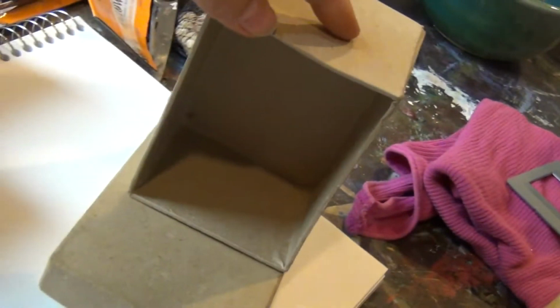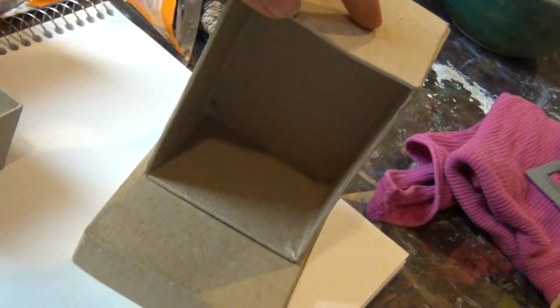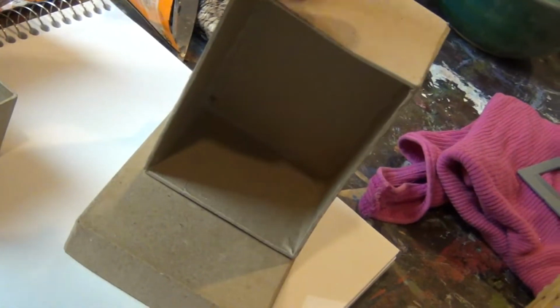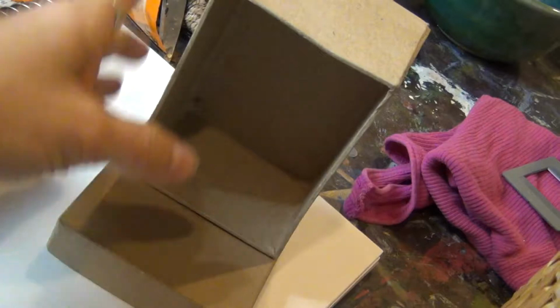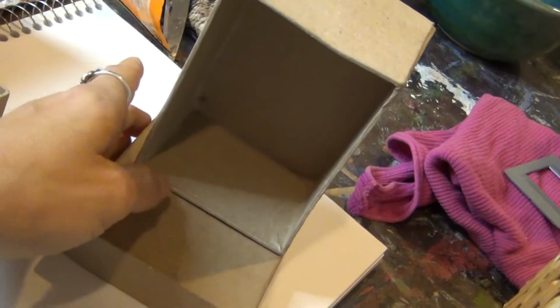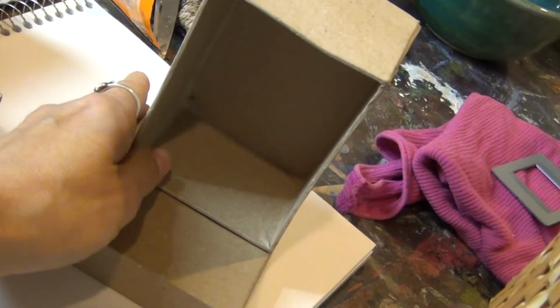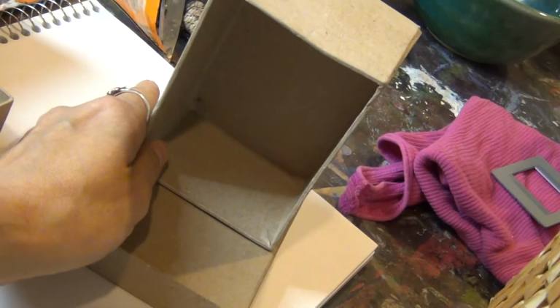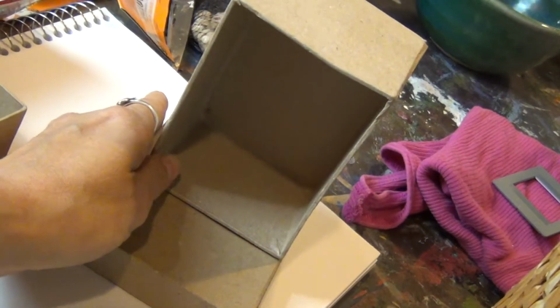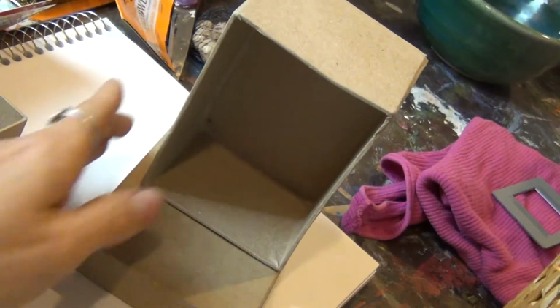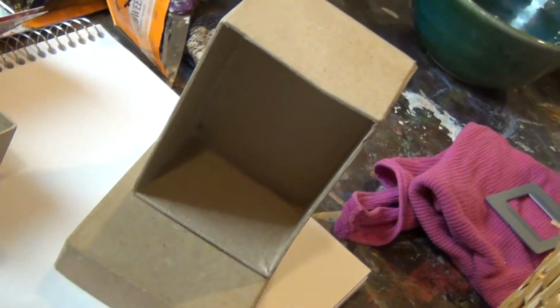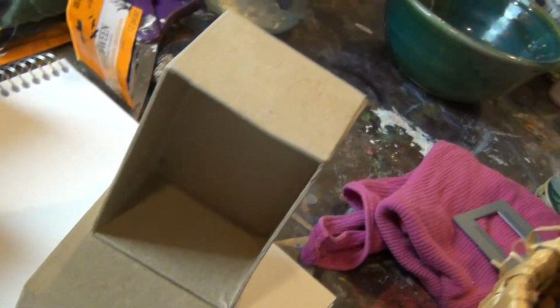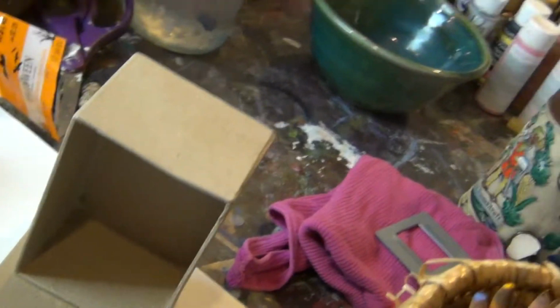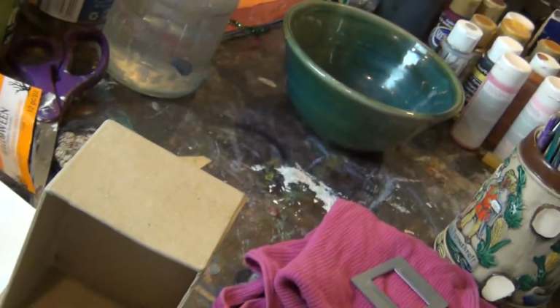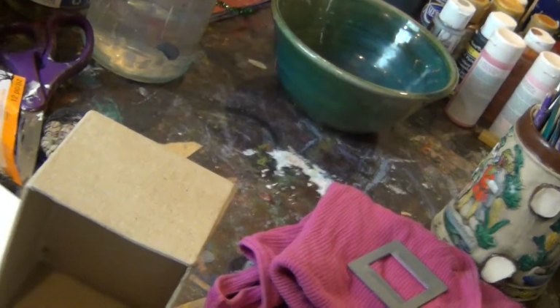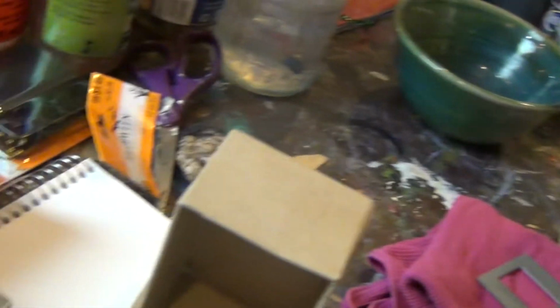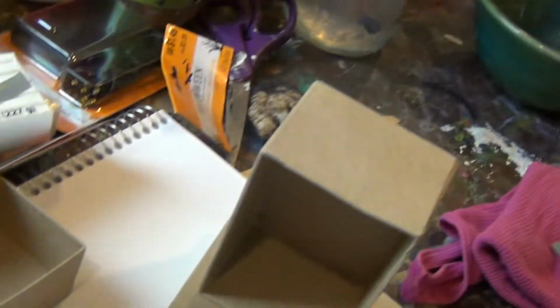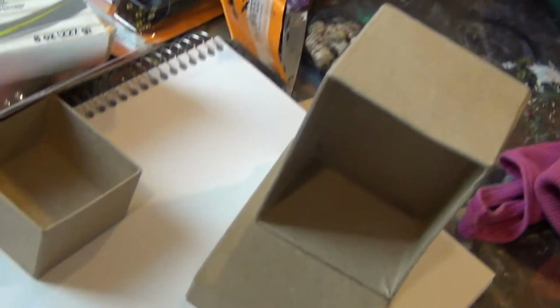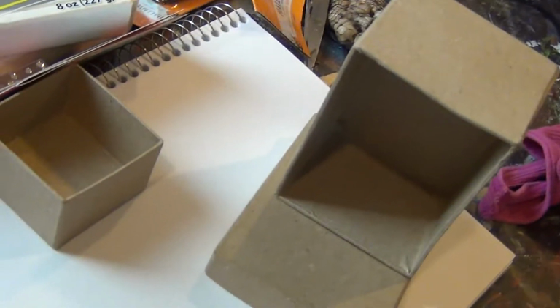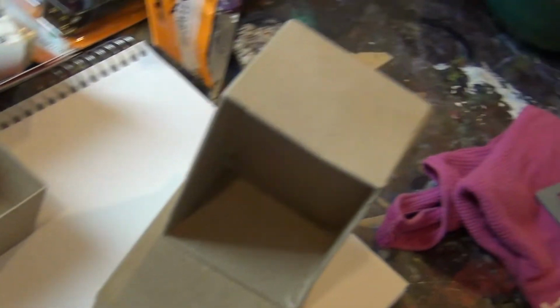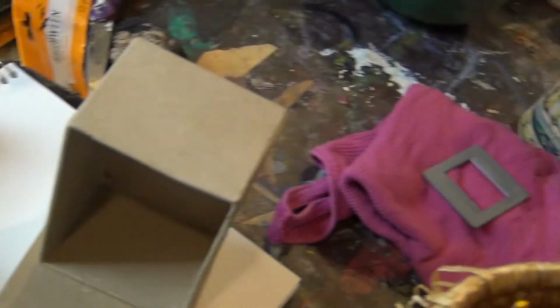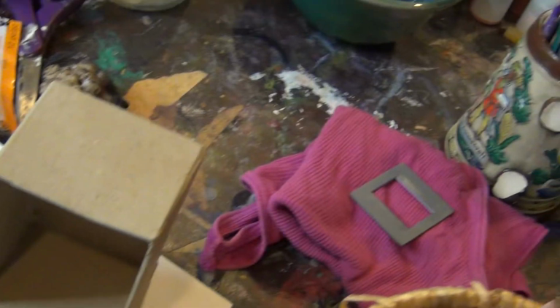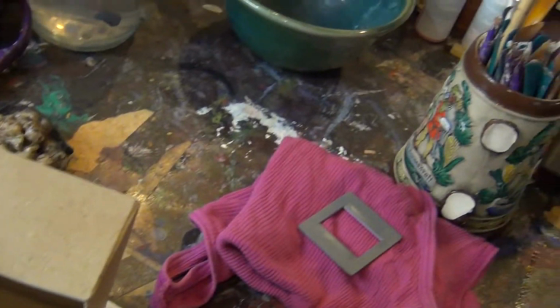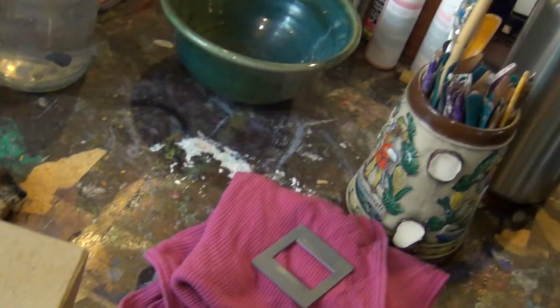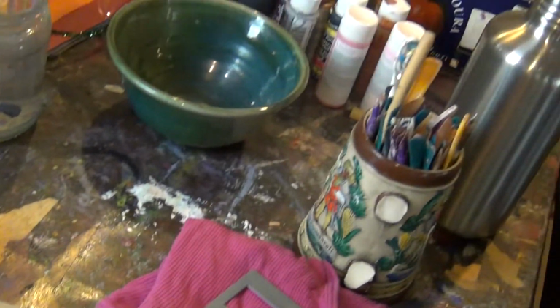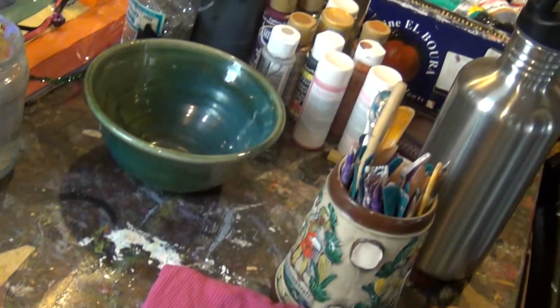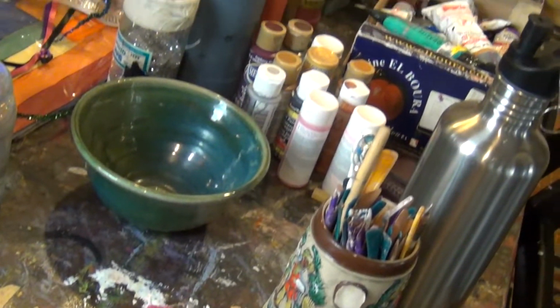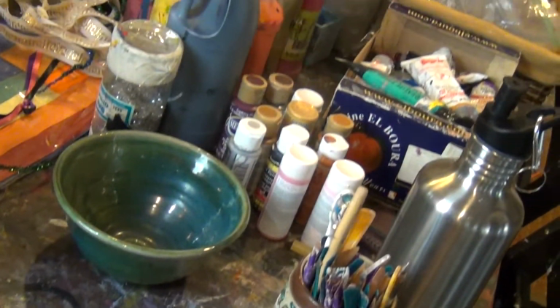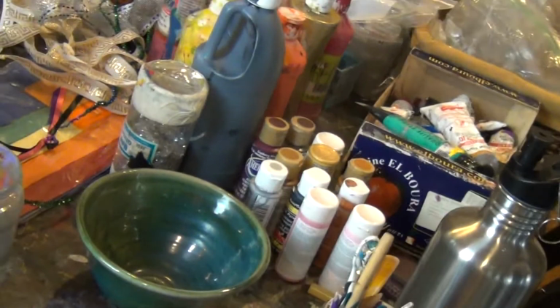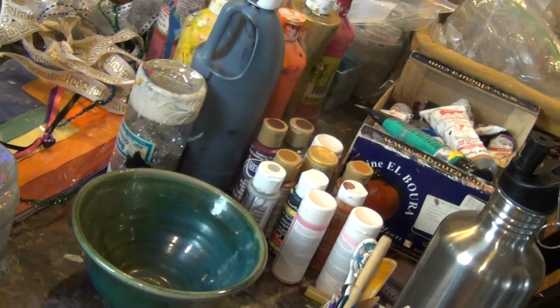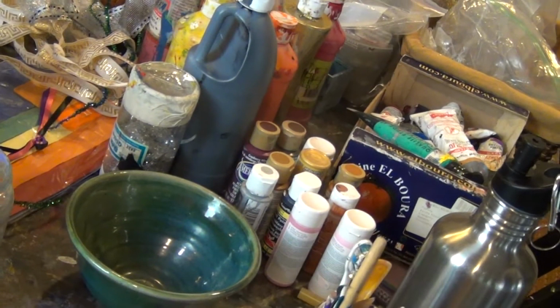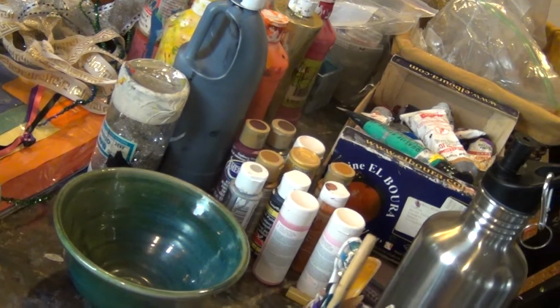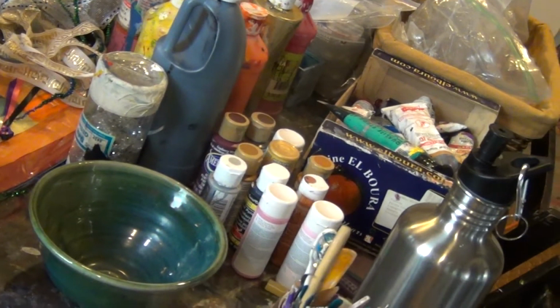I may collage, I may paint them, so definitely have some collage materials with you, some paint — as you can see I have lots of paint there.